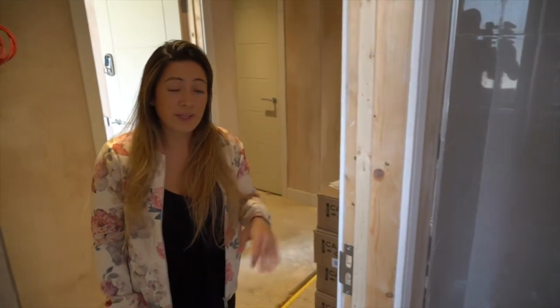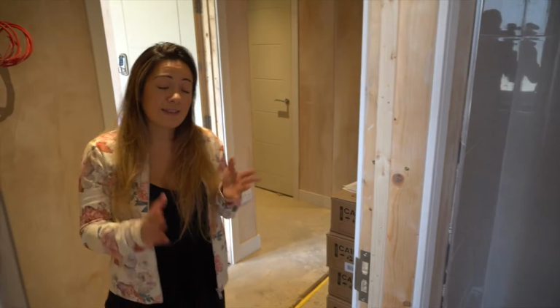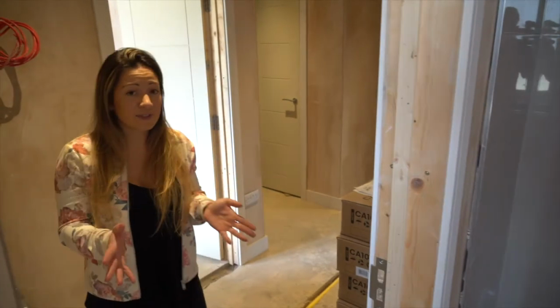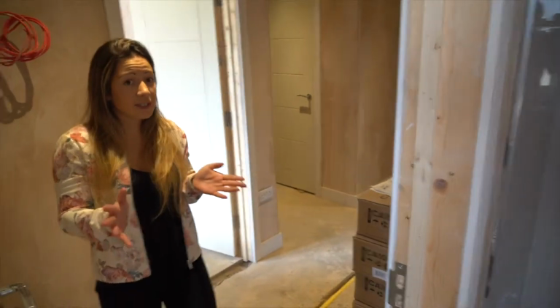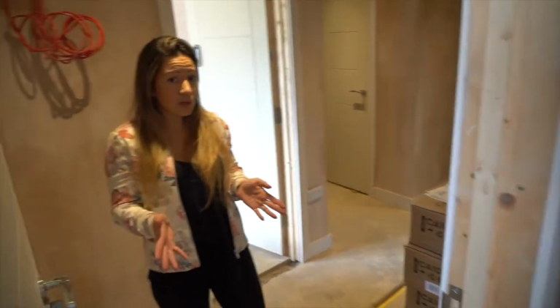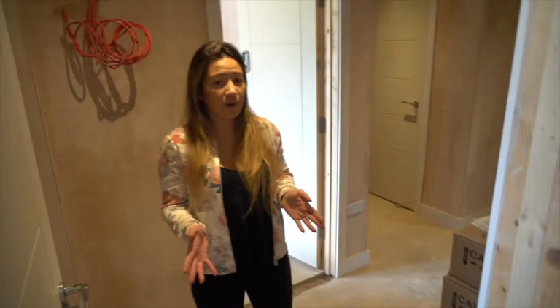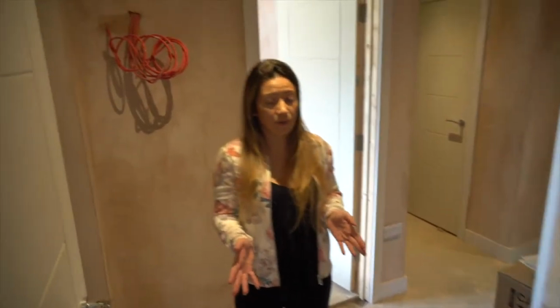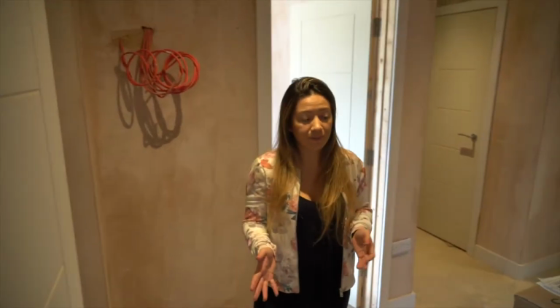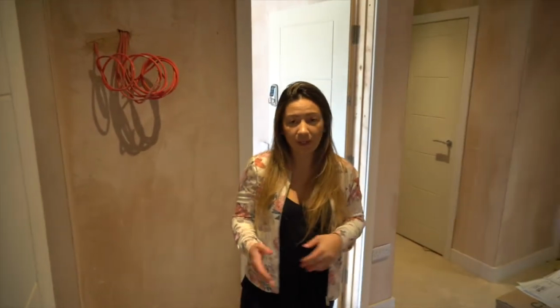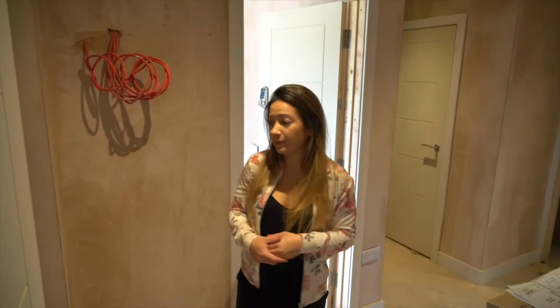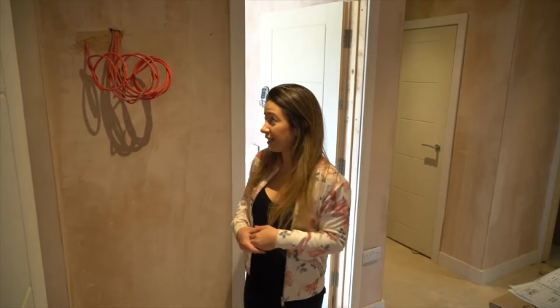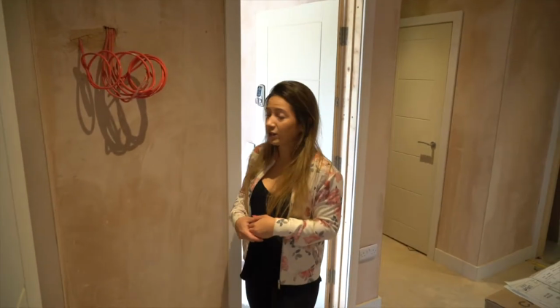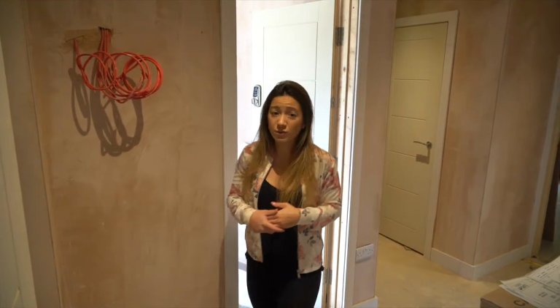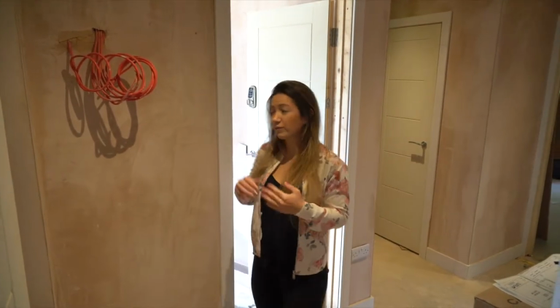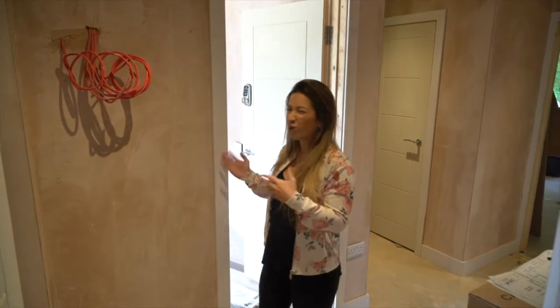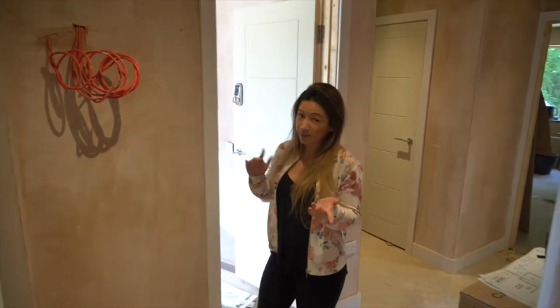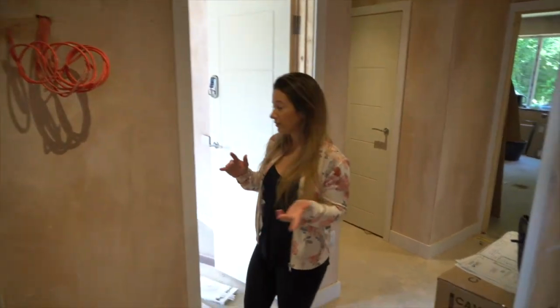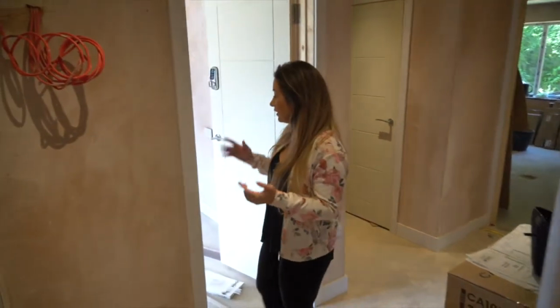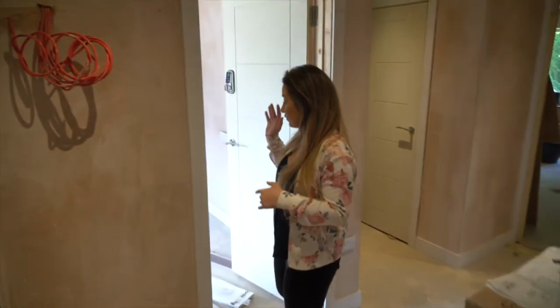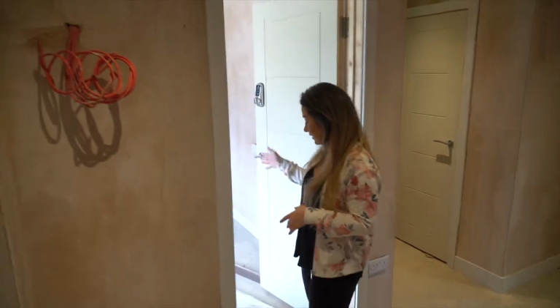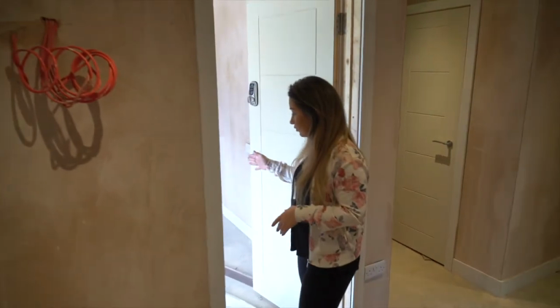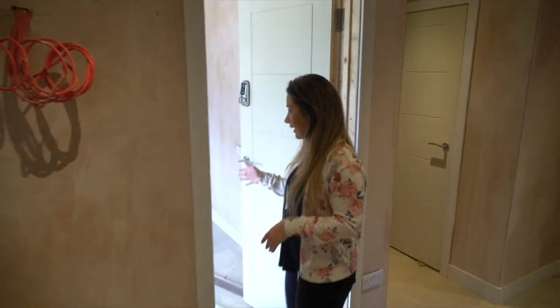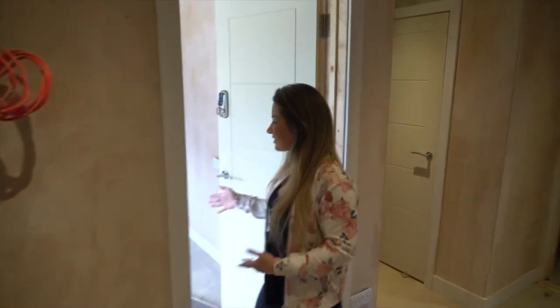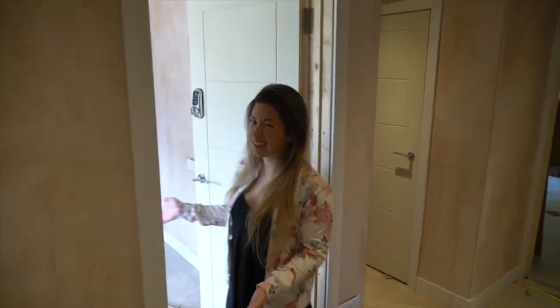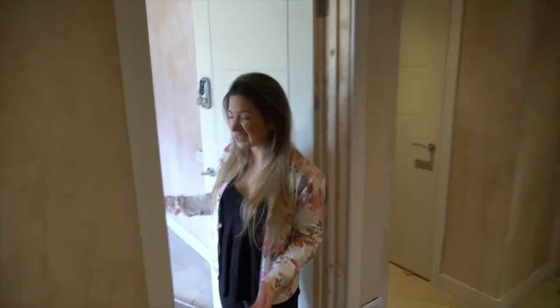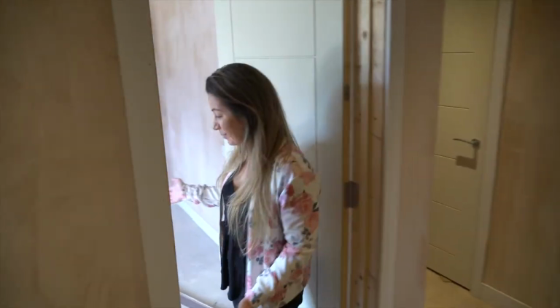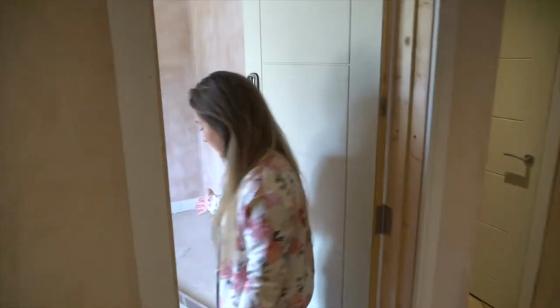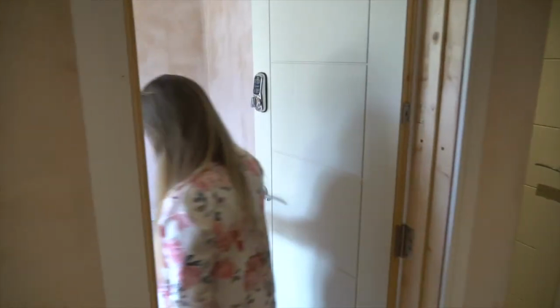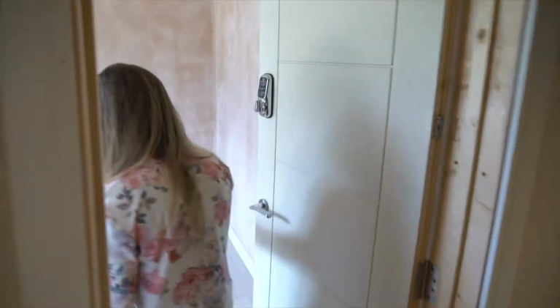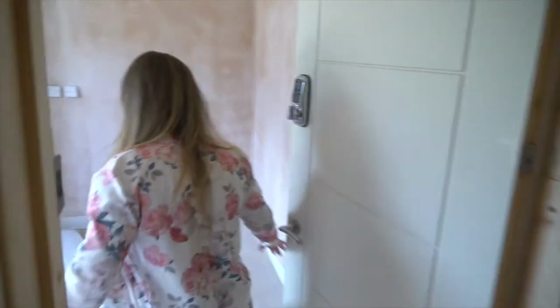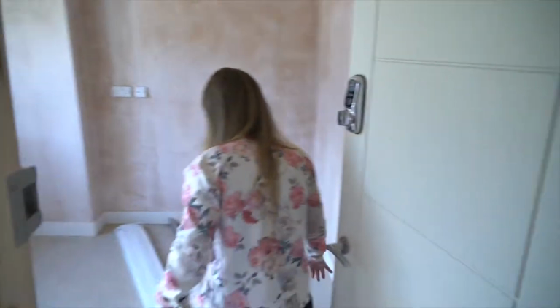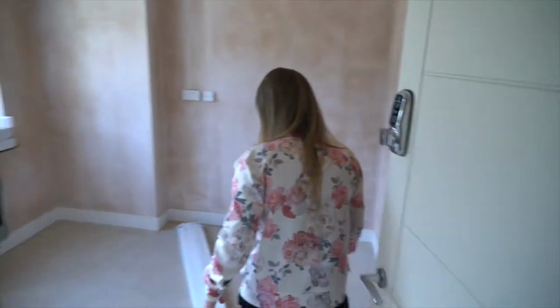This is obviously the smallest bathroom and it's the ensuite for this bedroom here, so again not much has happened in here at the moment.